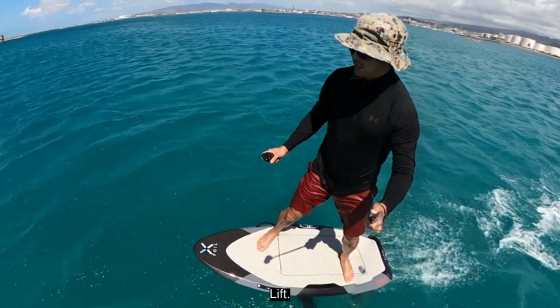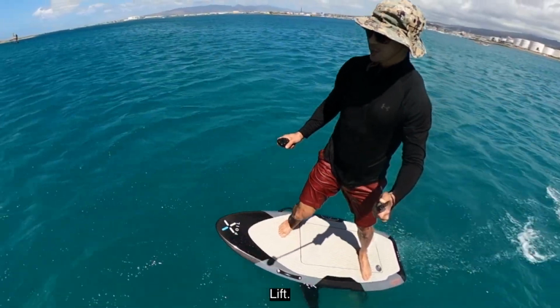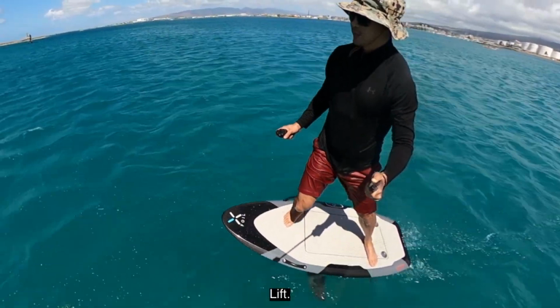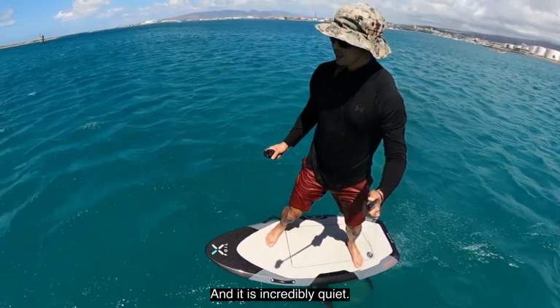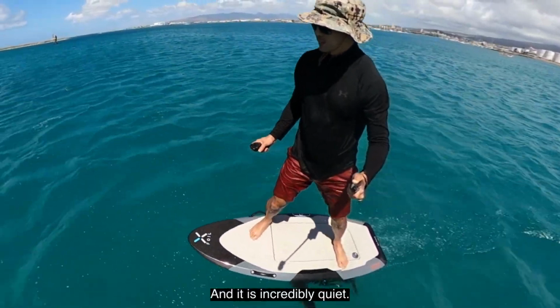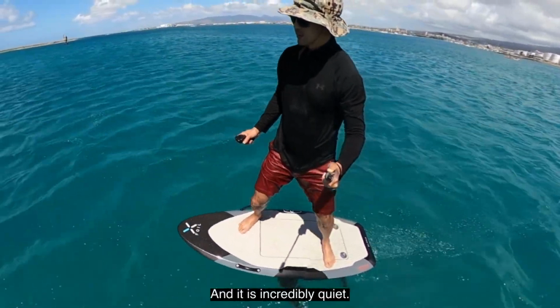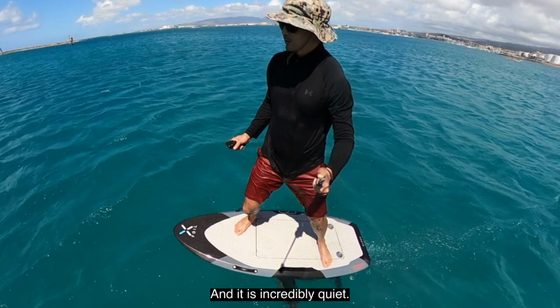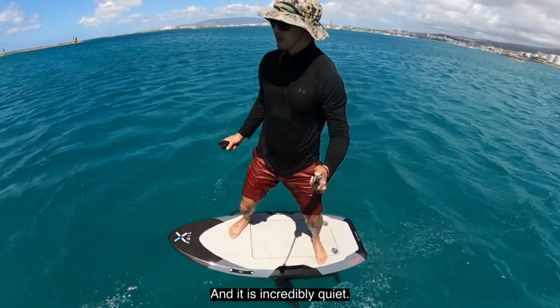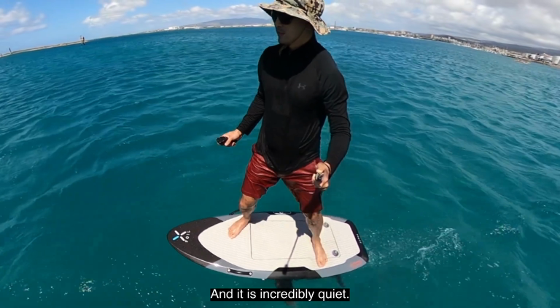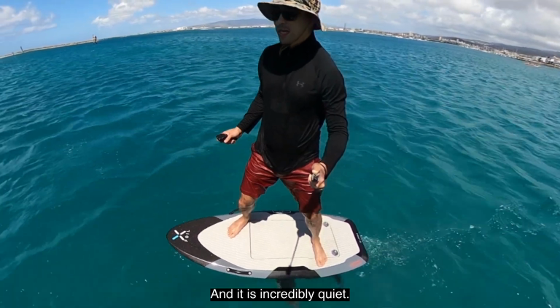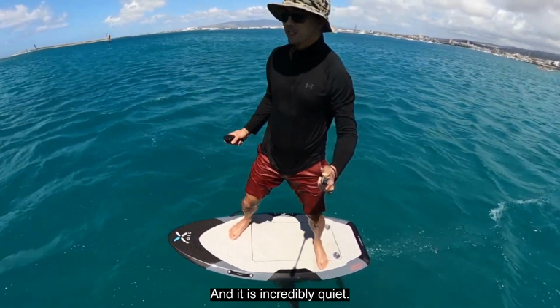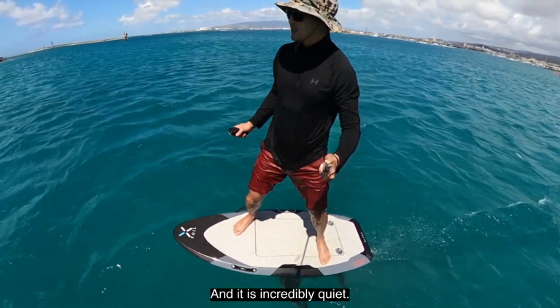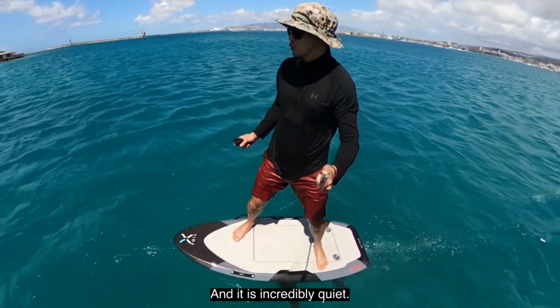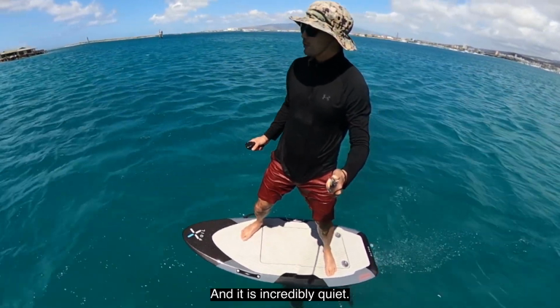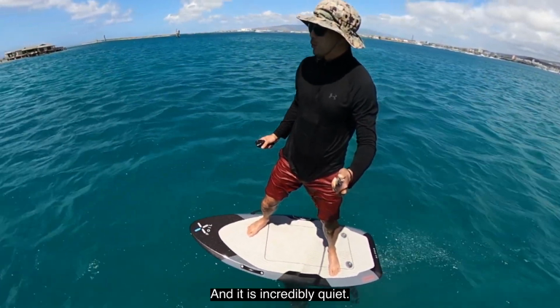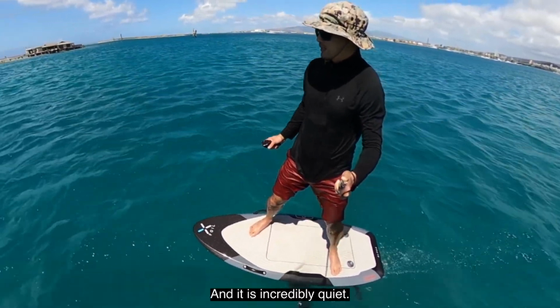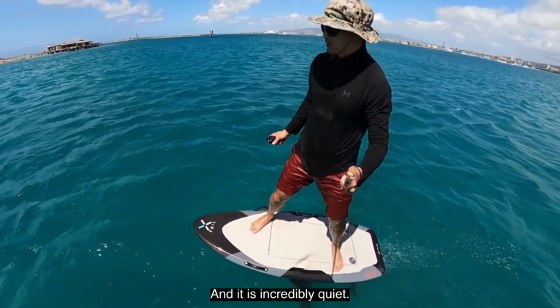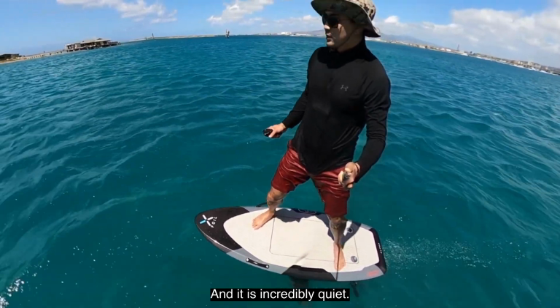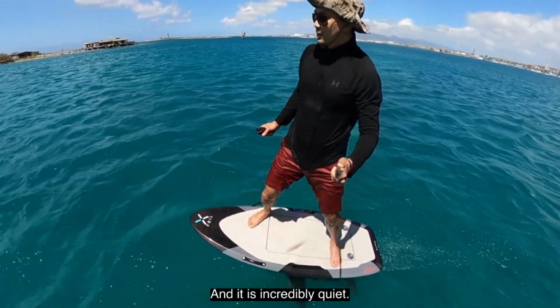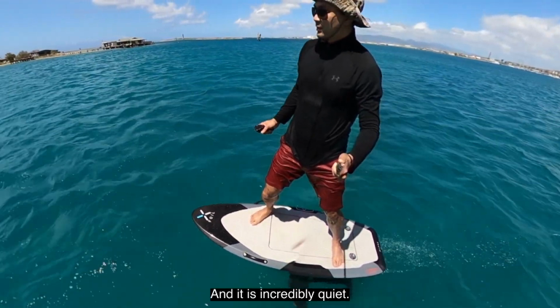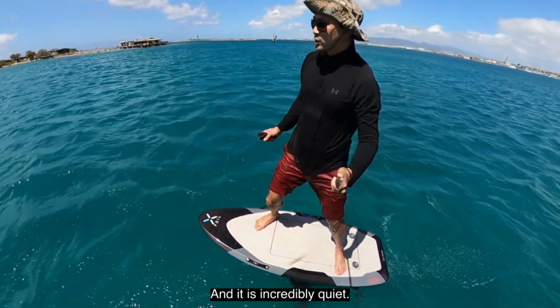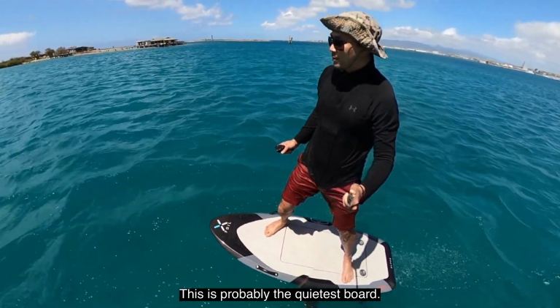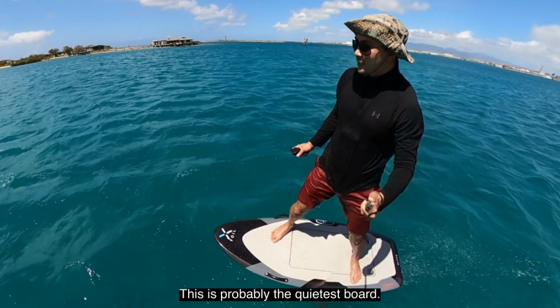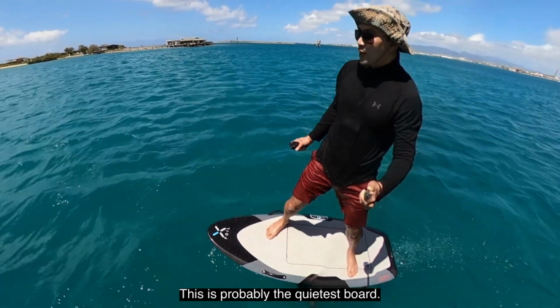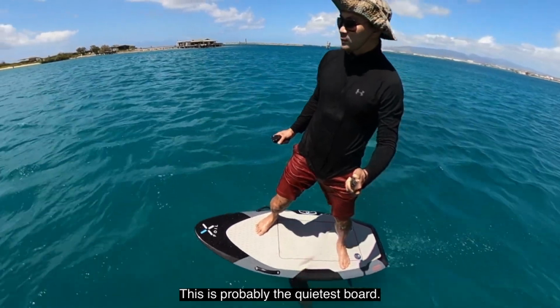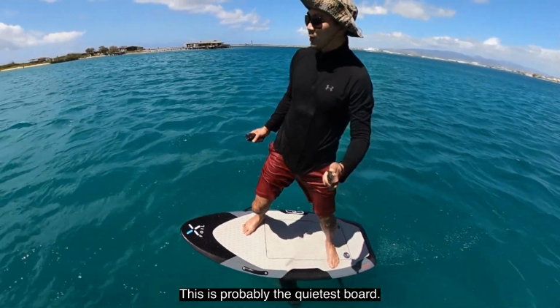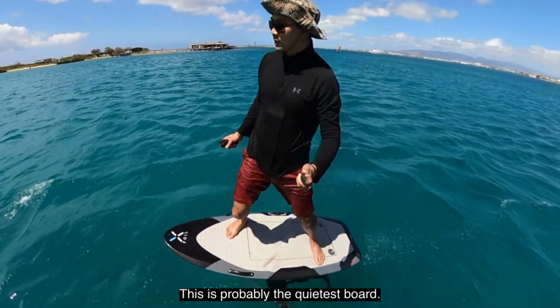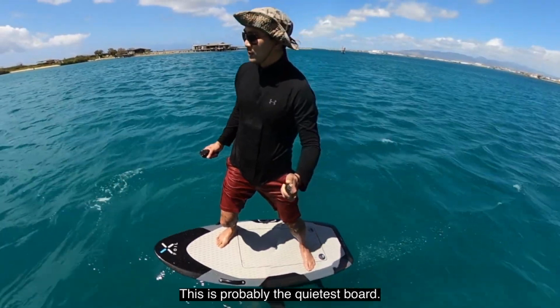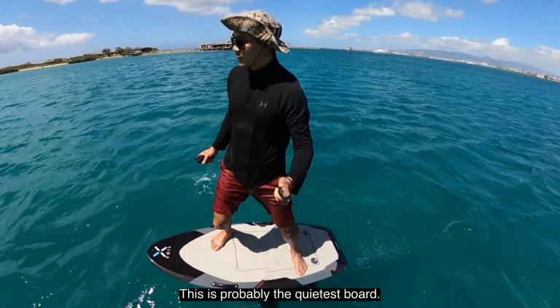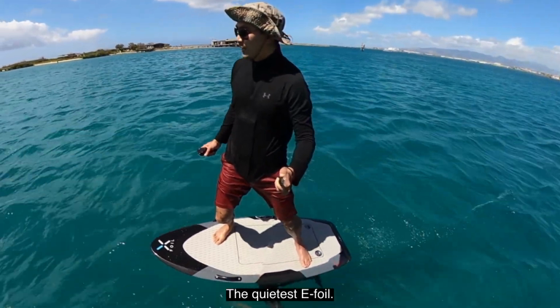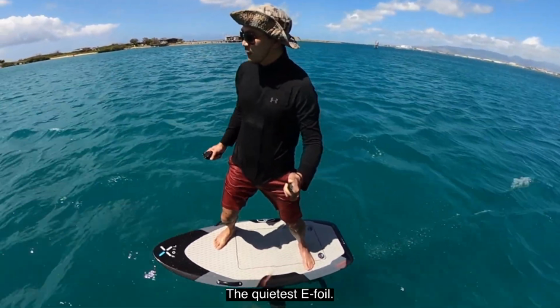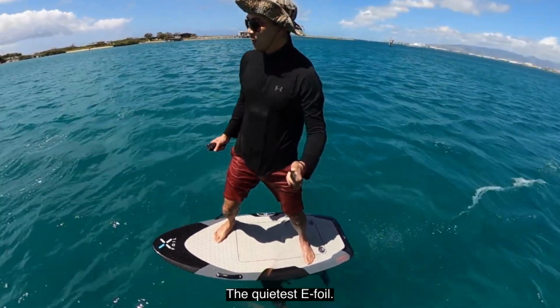Lift! And it is incredibly quiet. This is probably the quietest board, the quietest E-Foil.